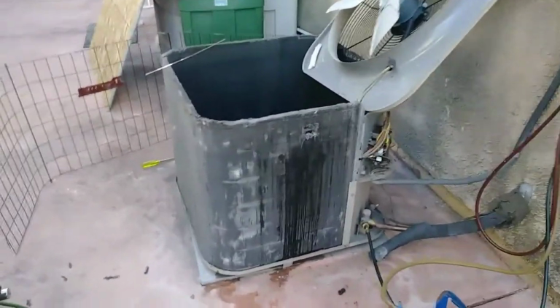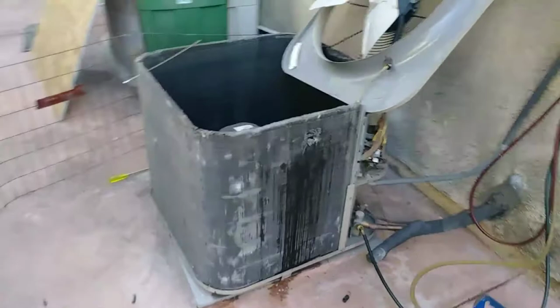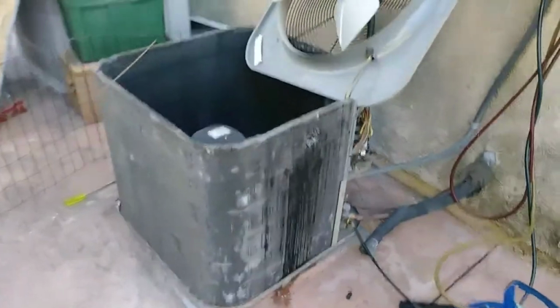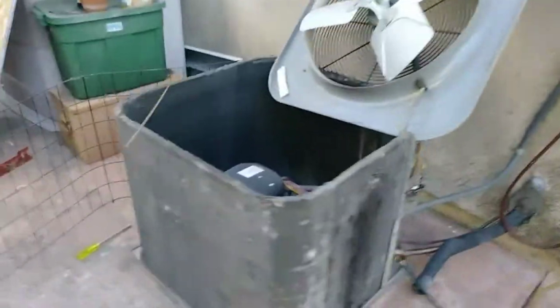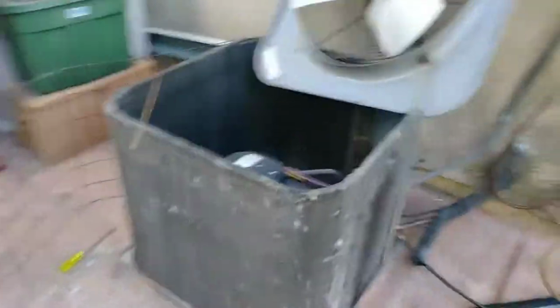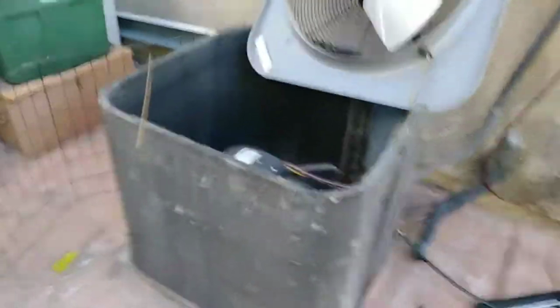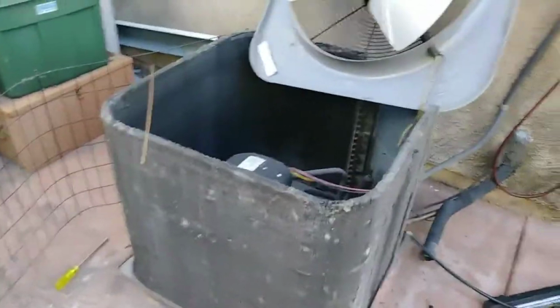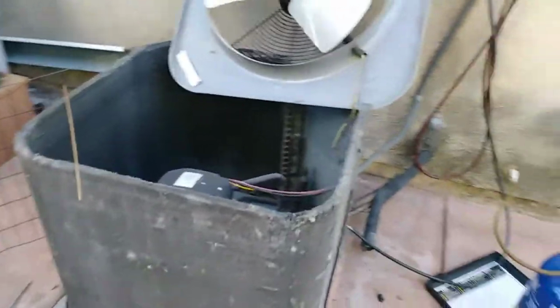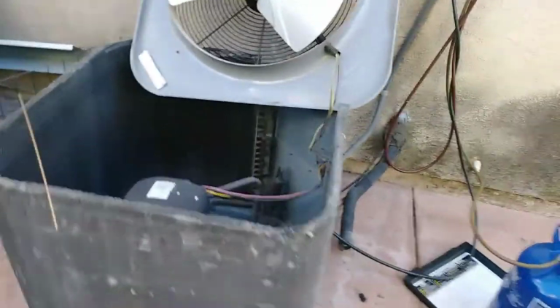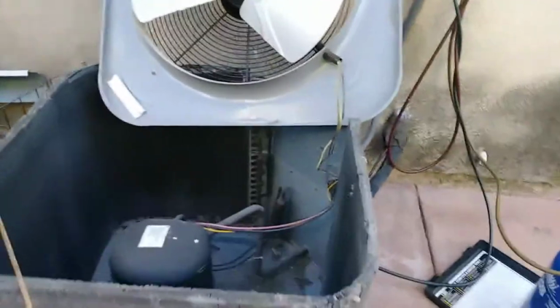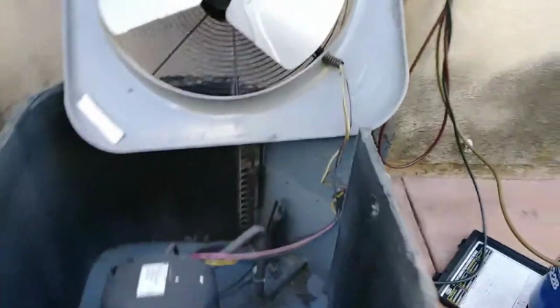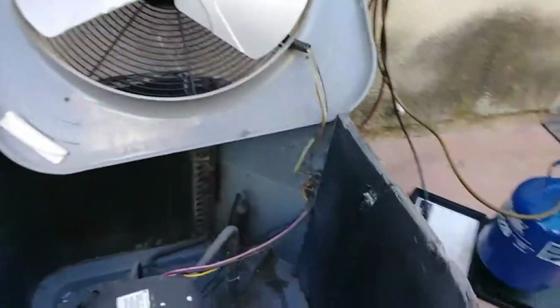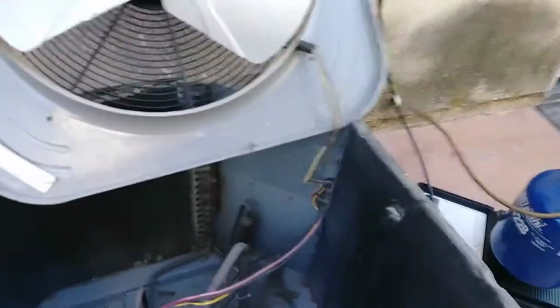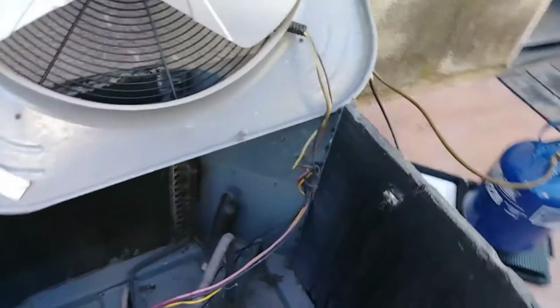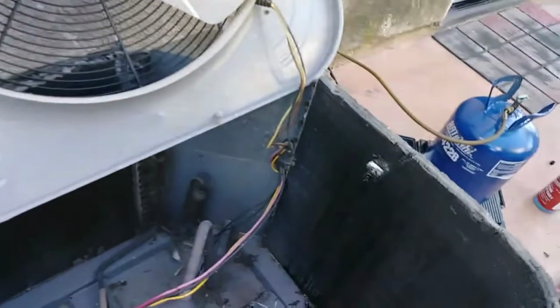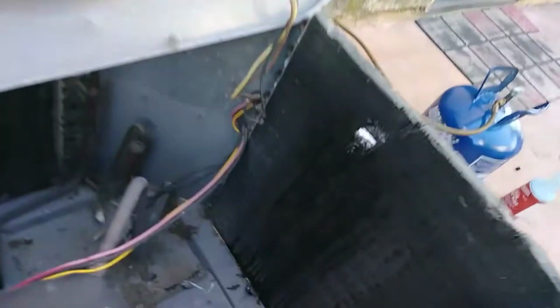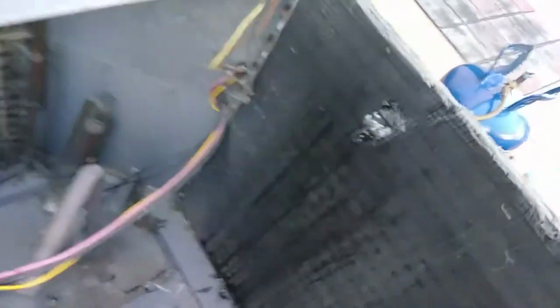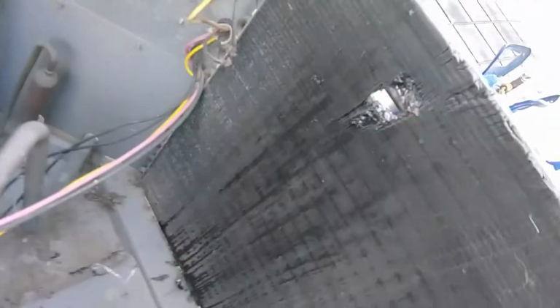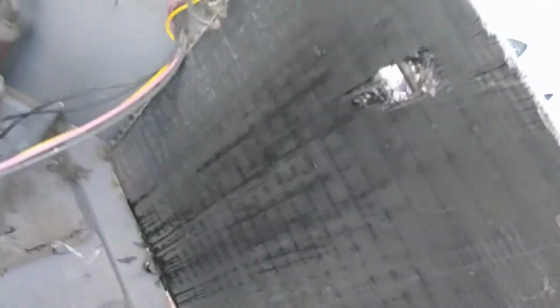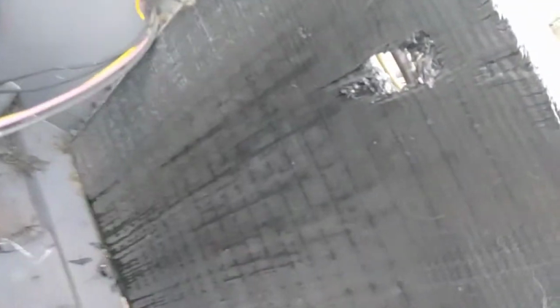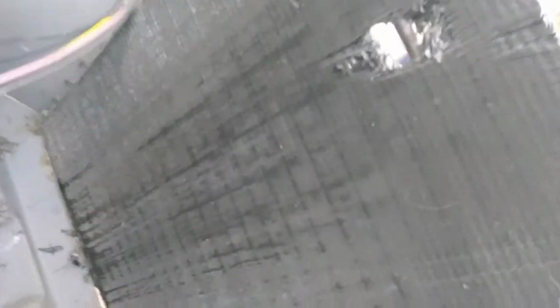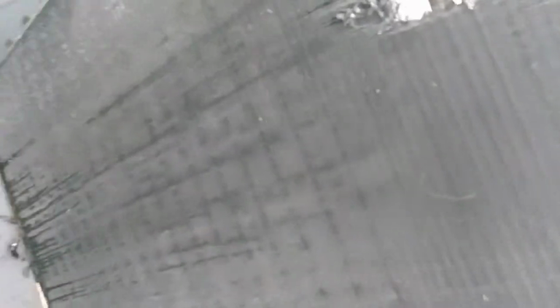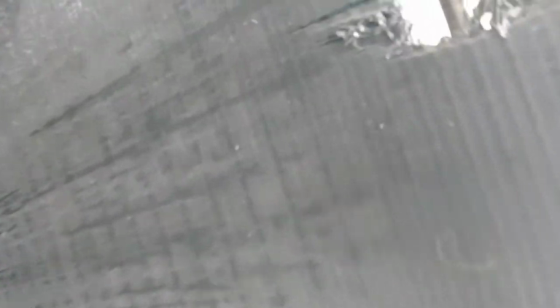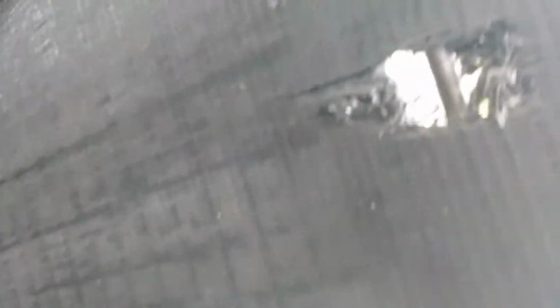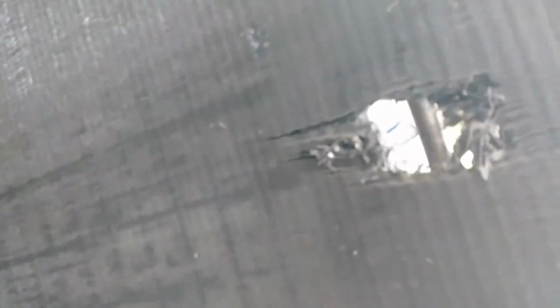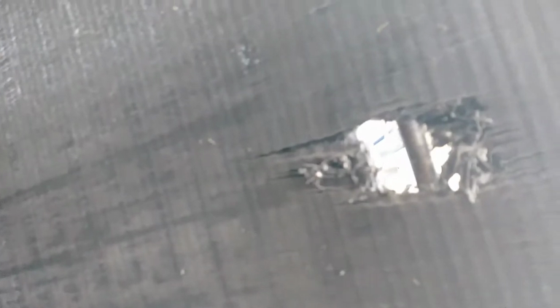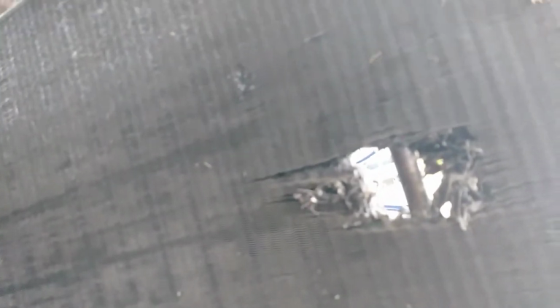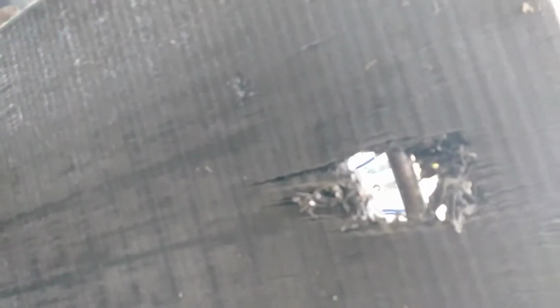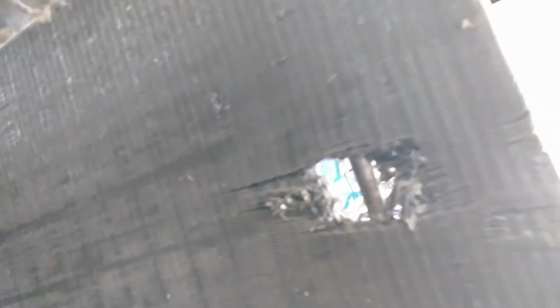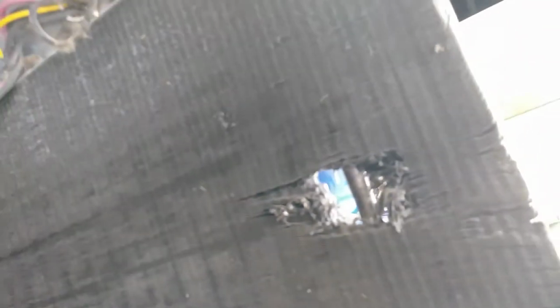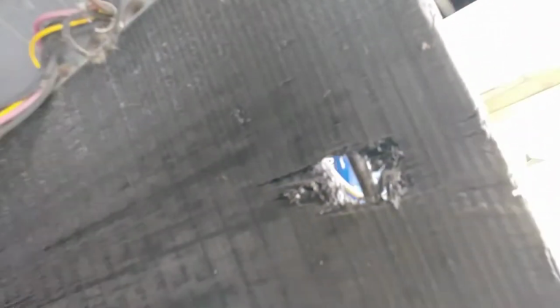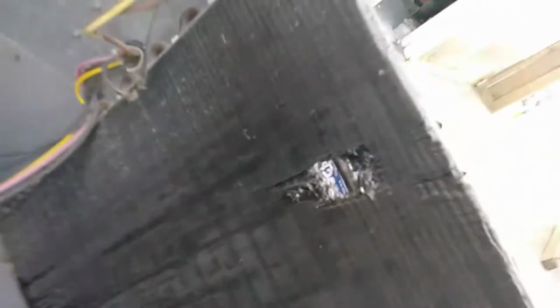It's not even at a connection — there's a factory solder joint, and over the years with the rattling it gave way. This one is right on the copper itself. Crazy.